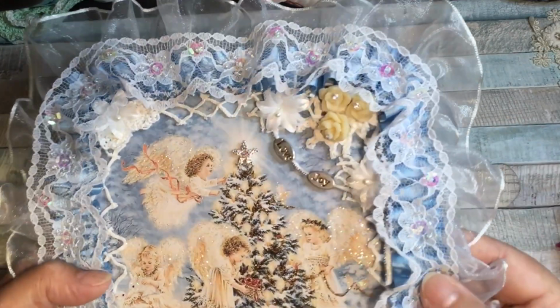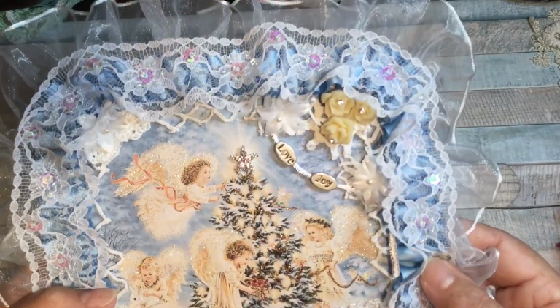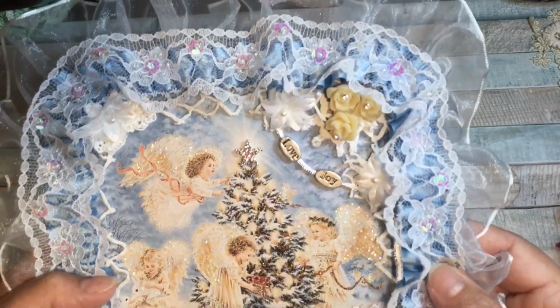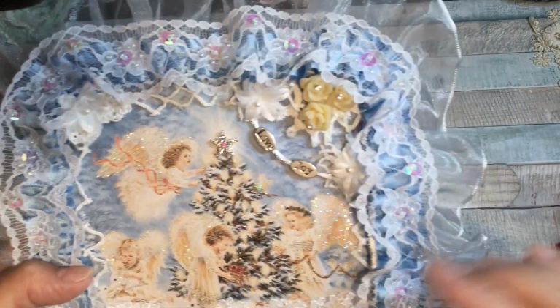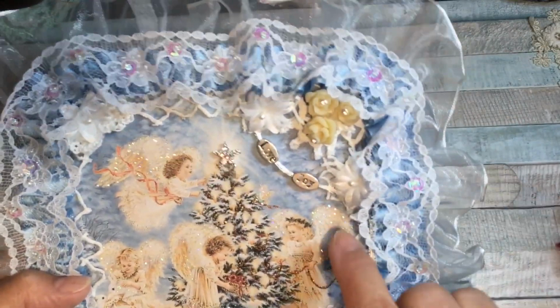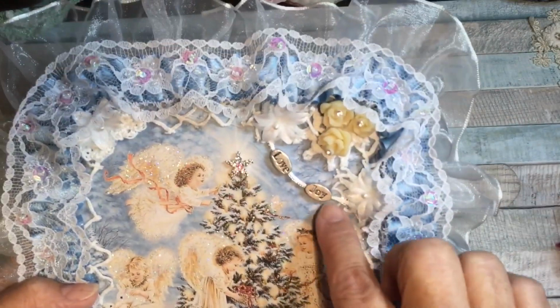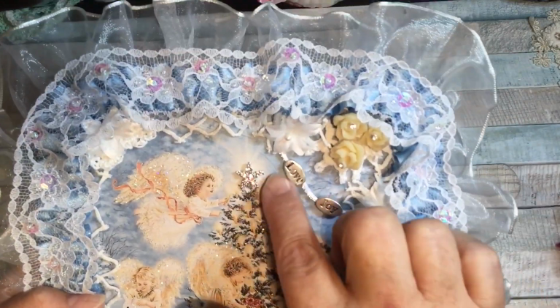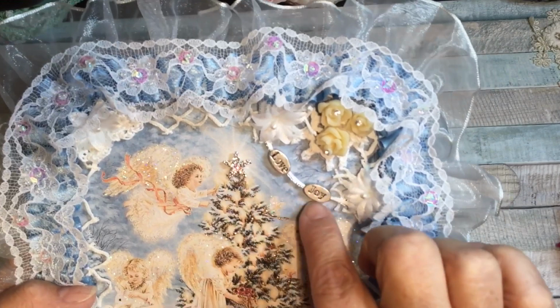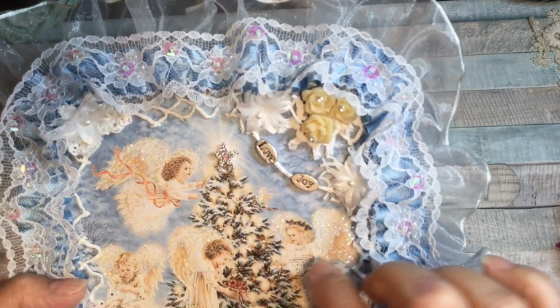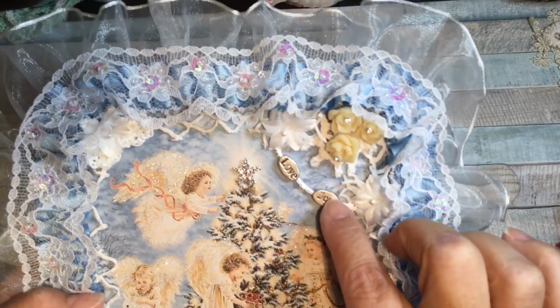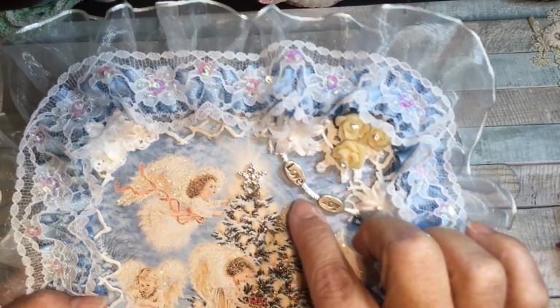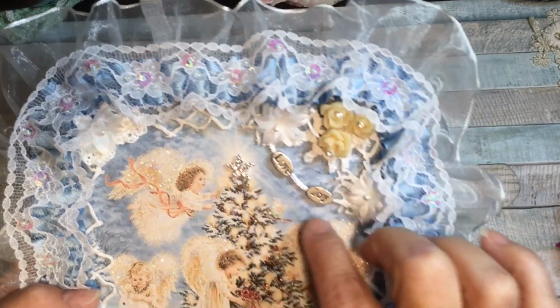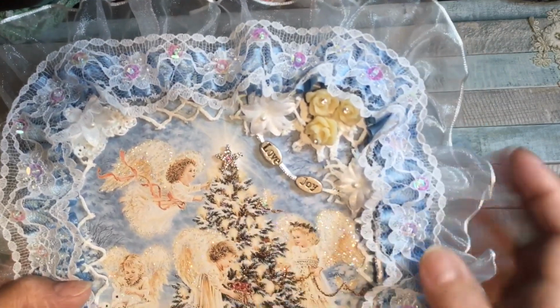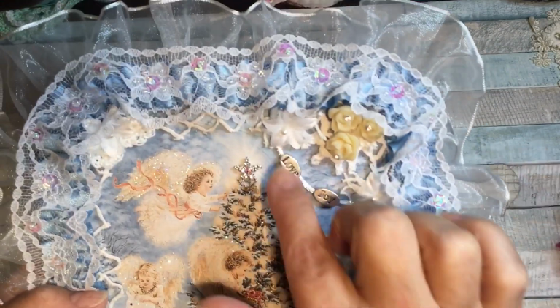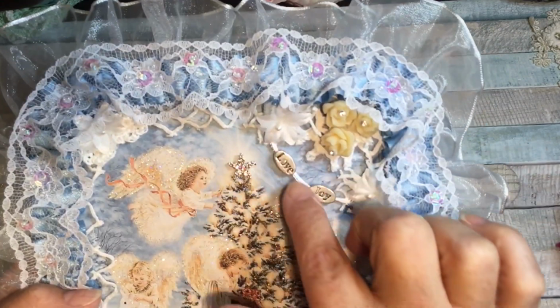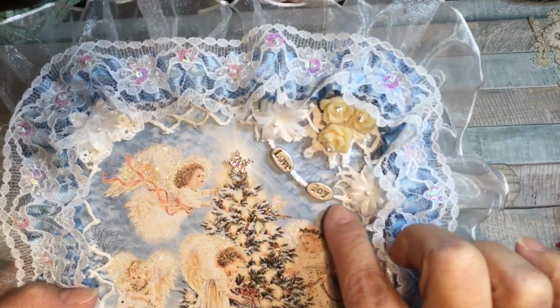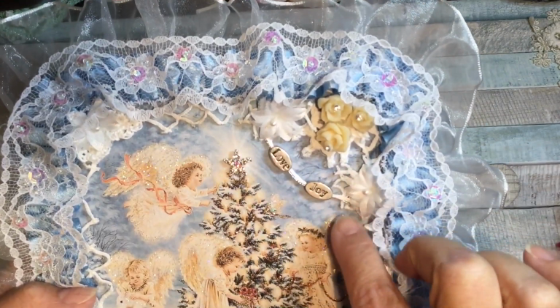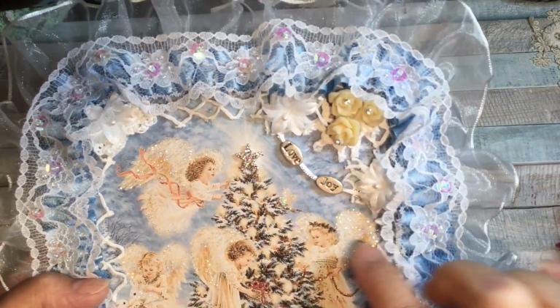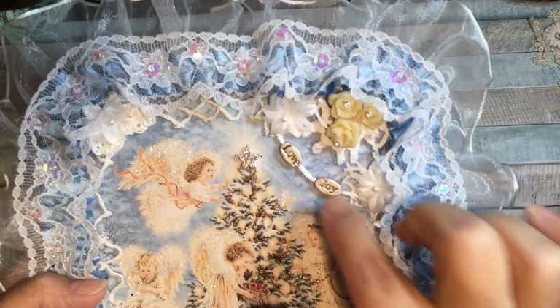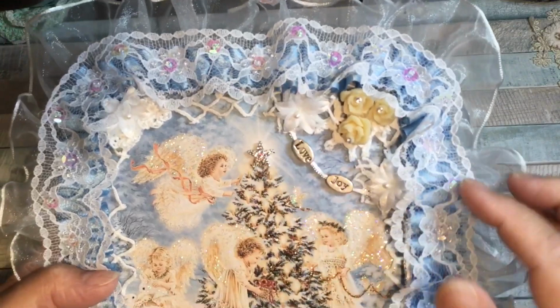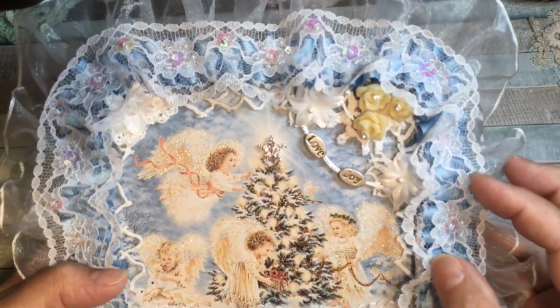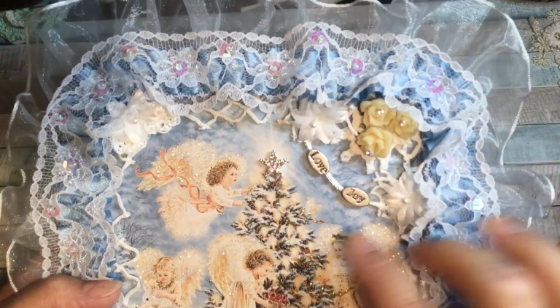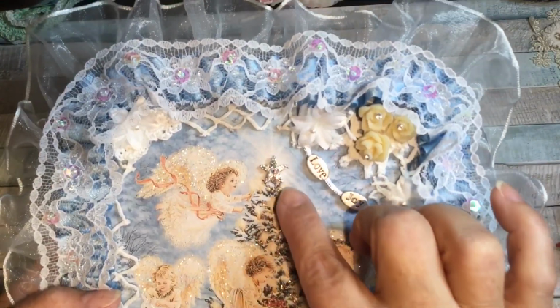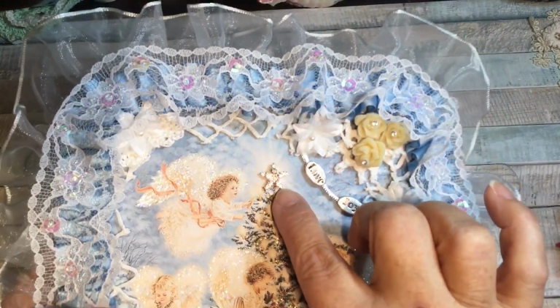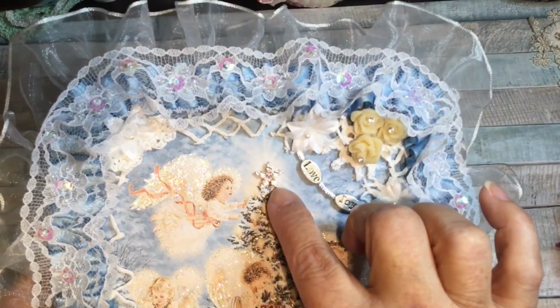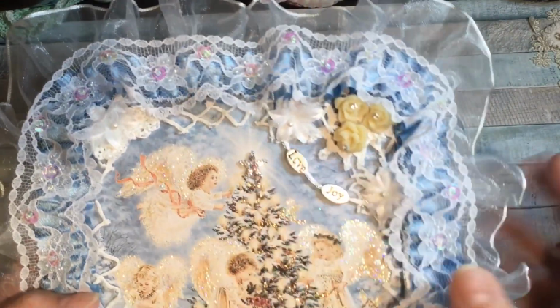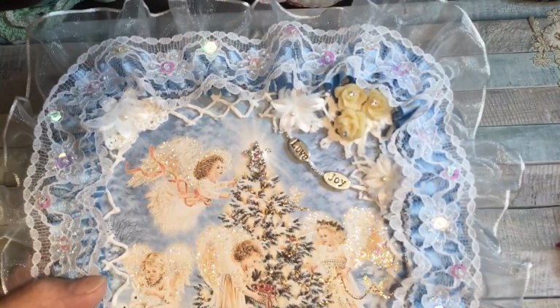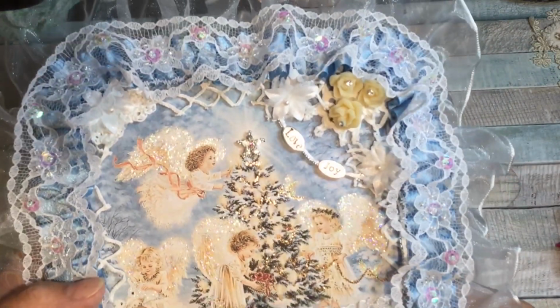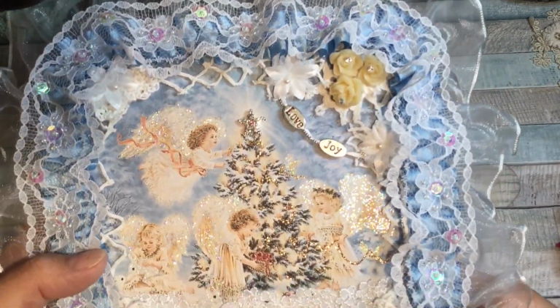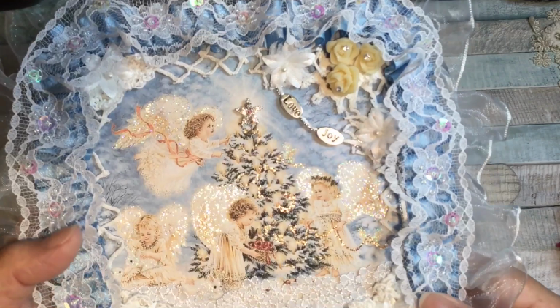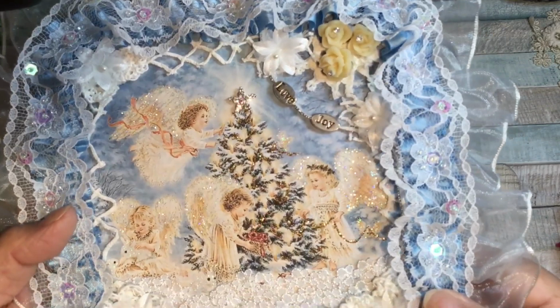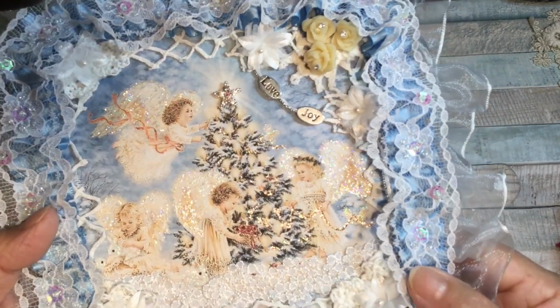These are from my stash — I just had some charms that said 'love' and 'joy' and I strung them on a little piece of ribbon and put them up in the corner here. I also had one of these little stars in my stash and I put that at the top of the tree, as you can see.